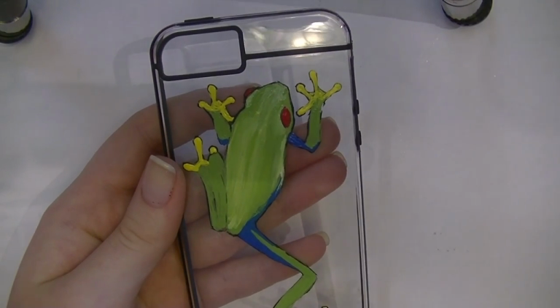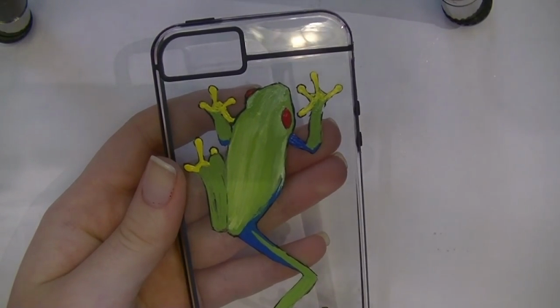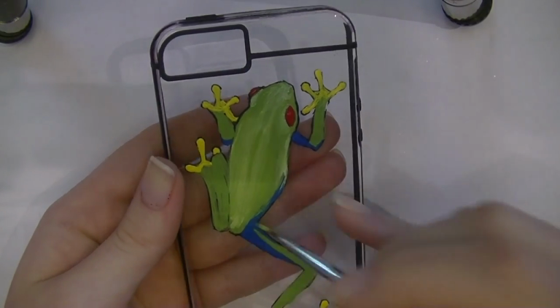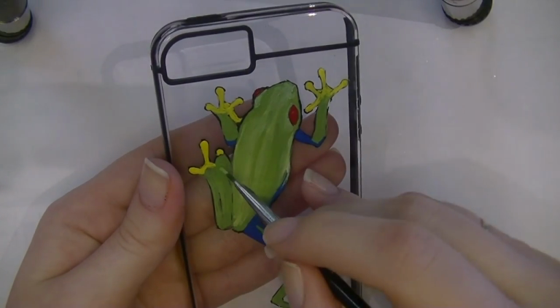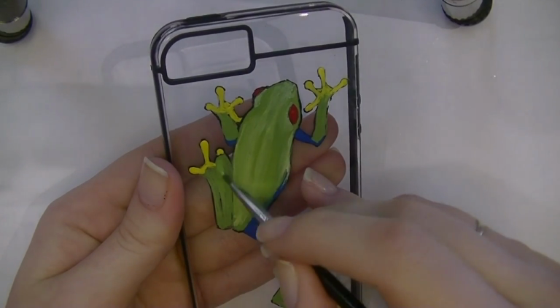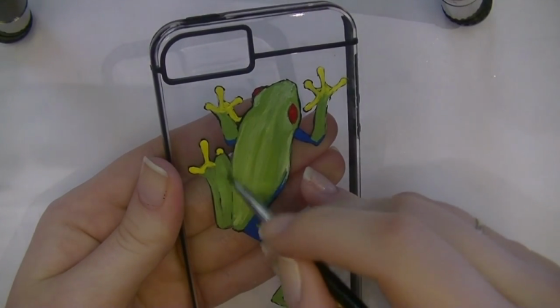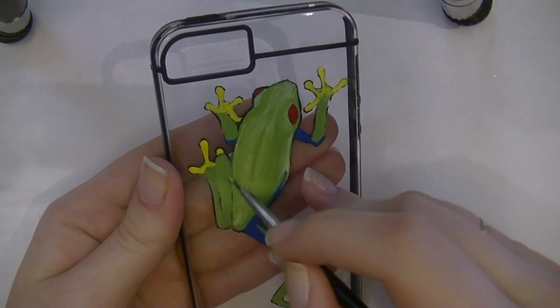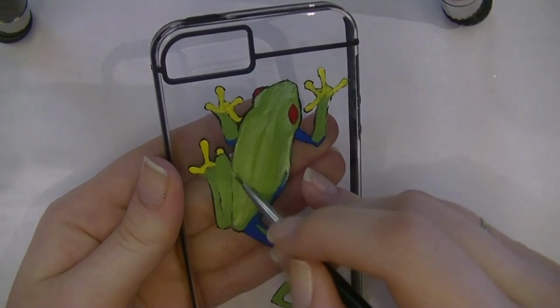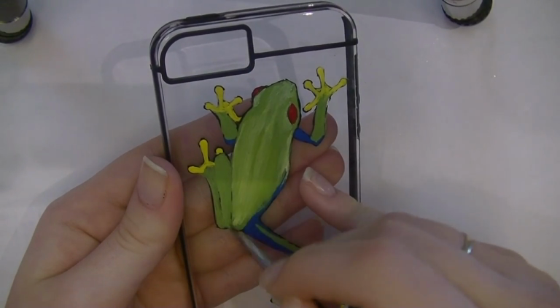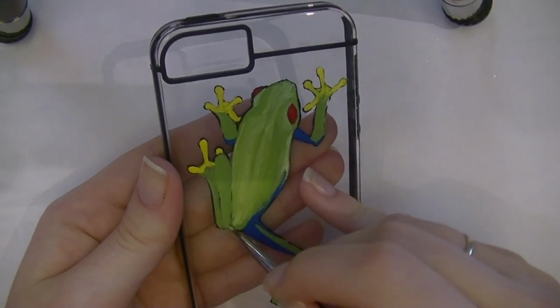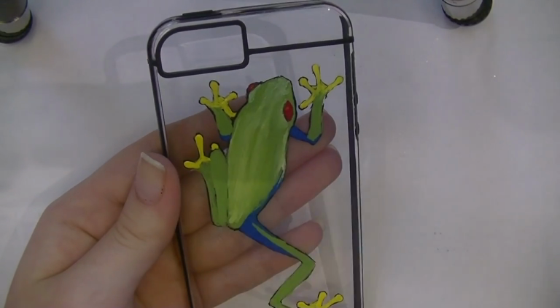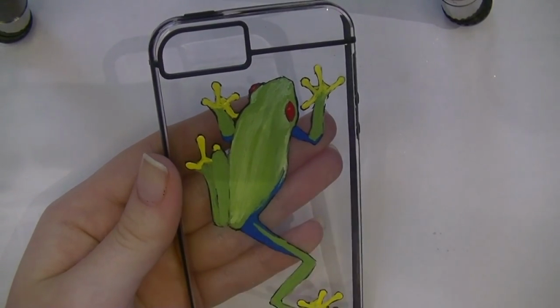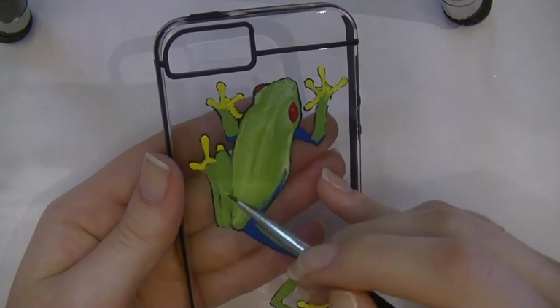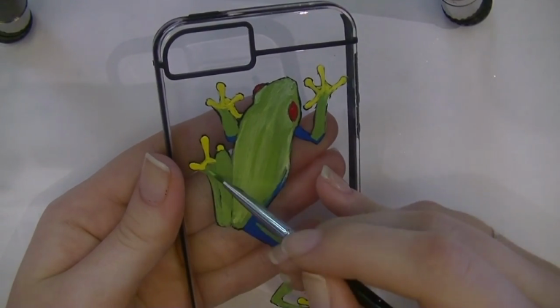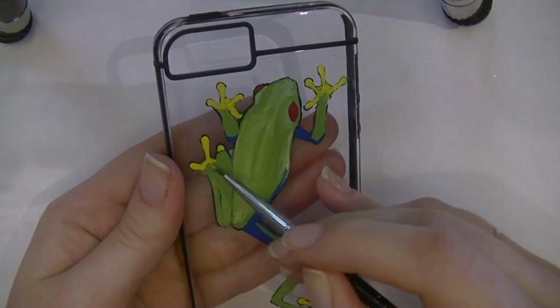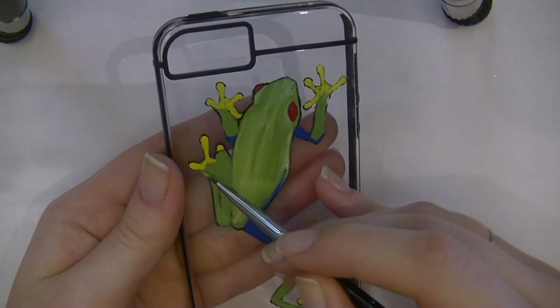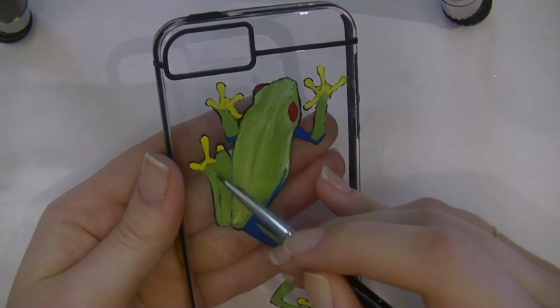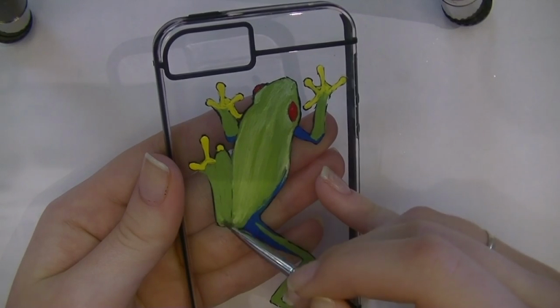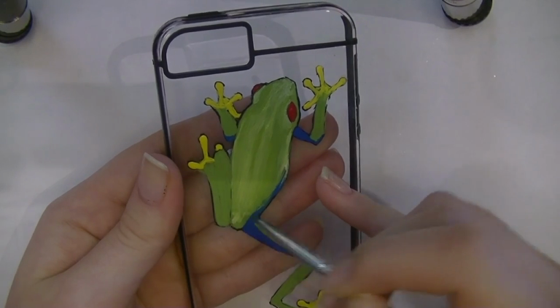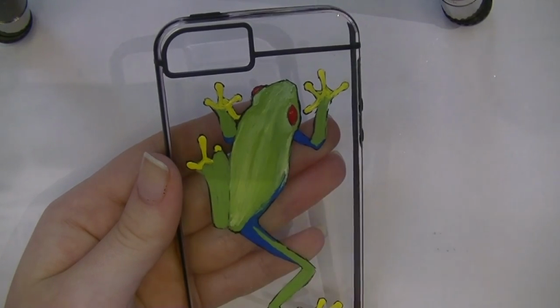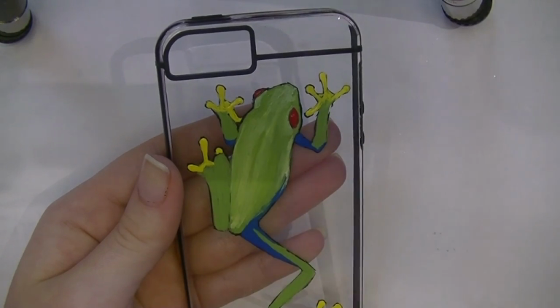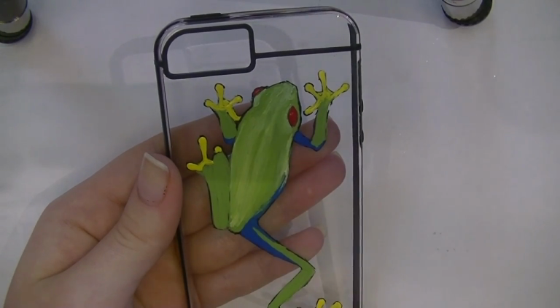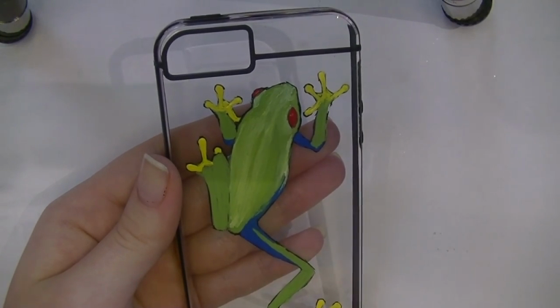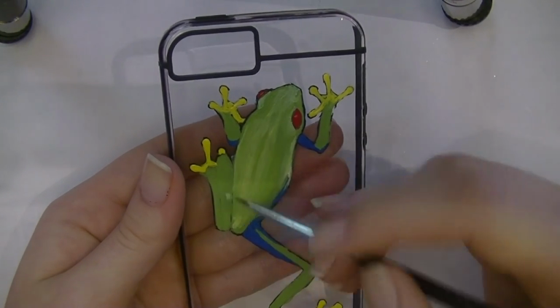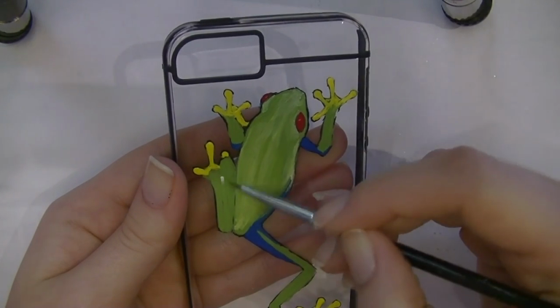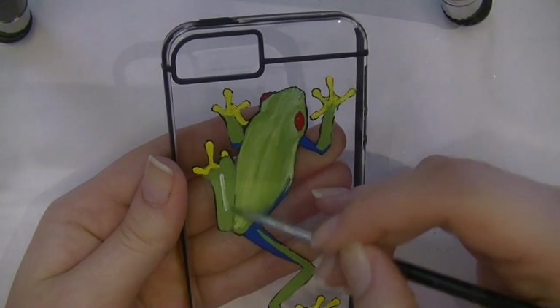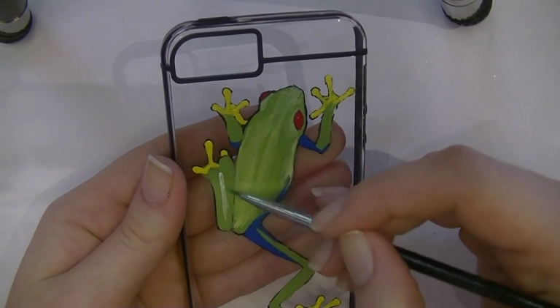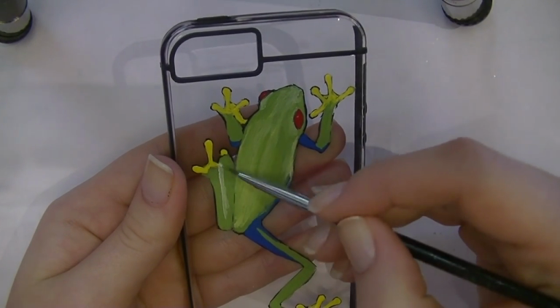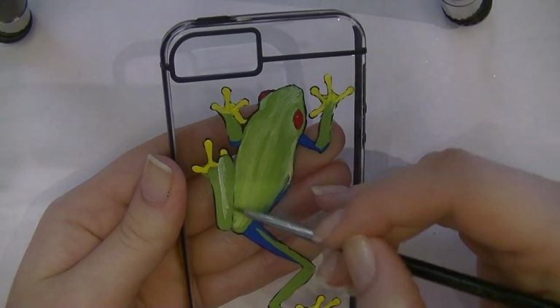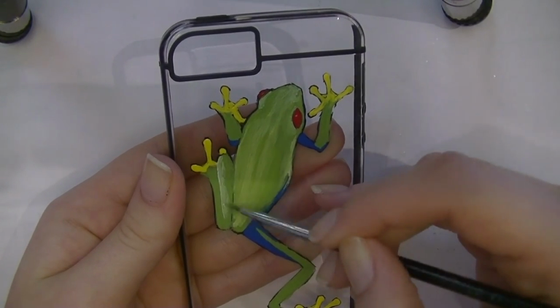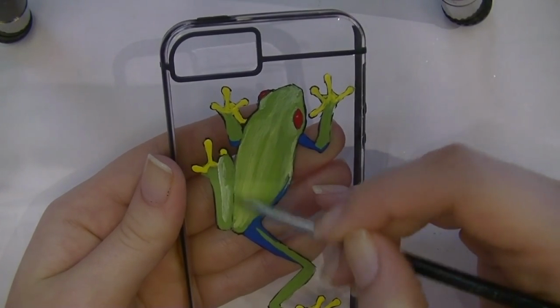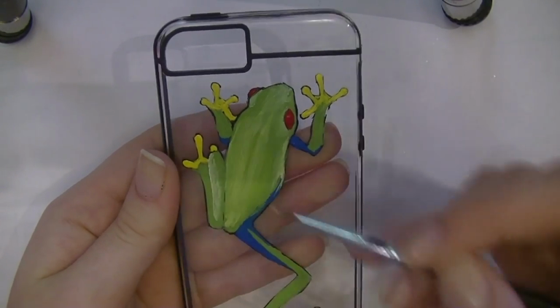Now I'm going to highlight his legs. Like before, I'll add a second coat of that multi-surface paint over his legs and then blend in the colors. I've used several different brands of multi-surface paint.